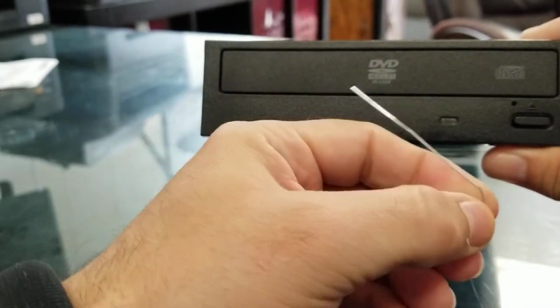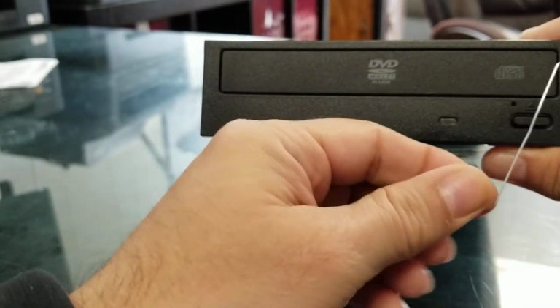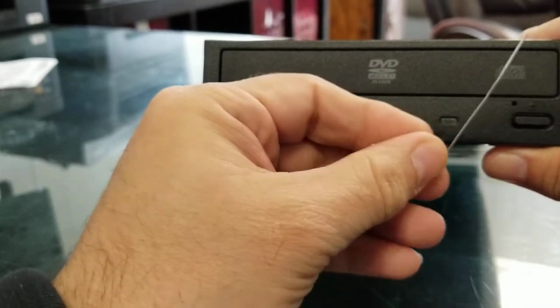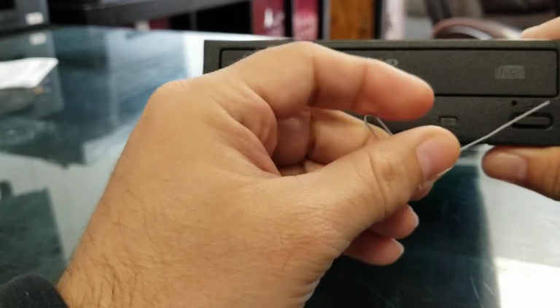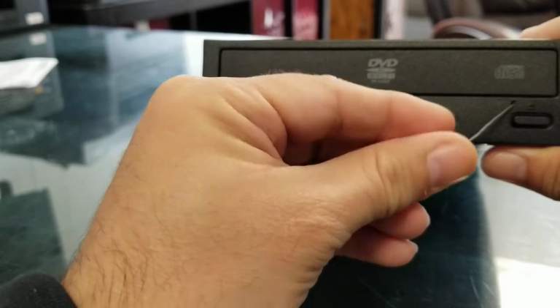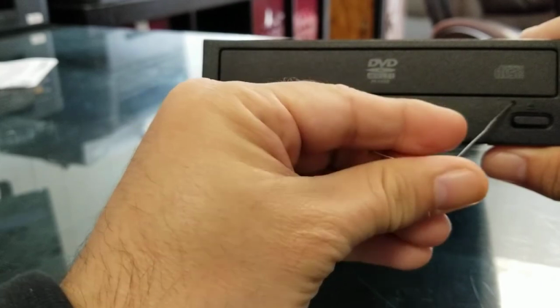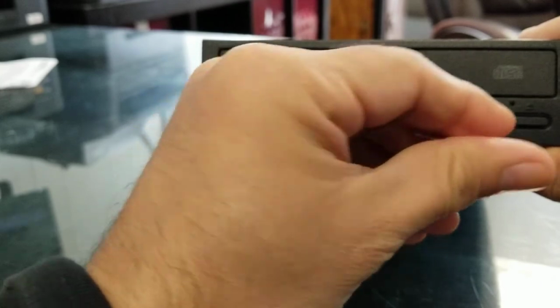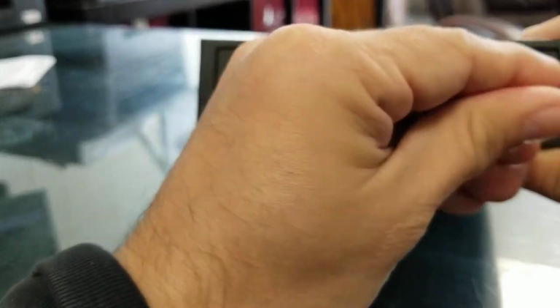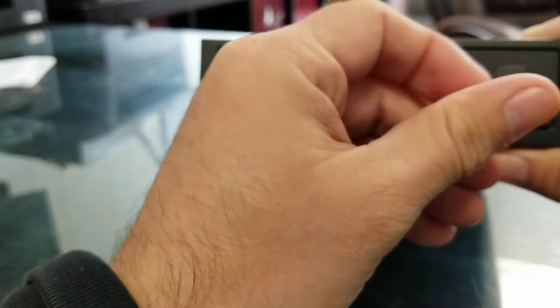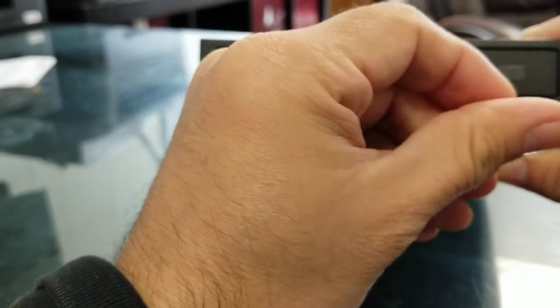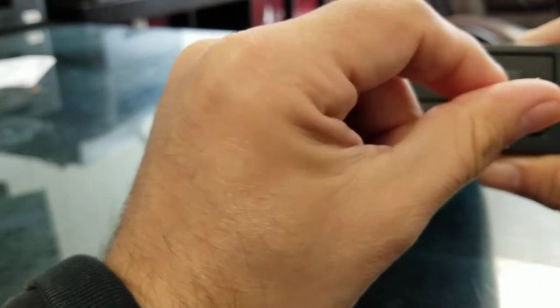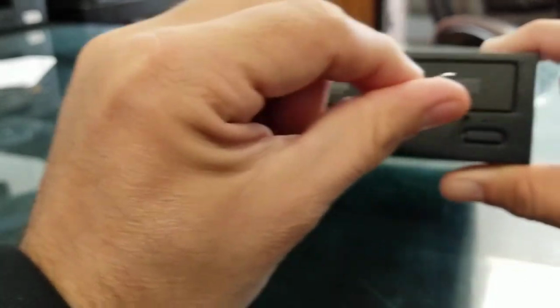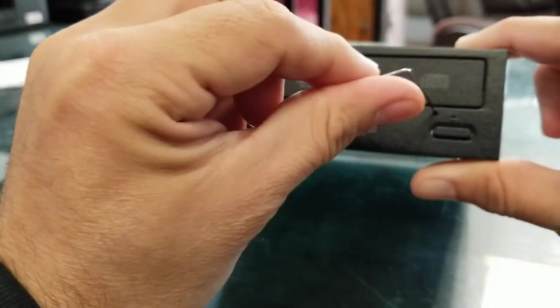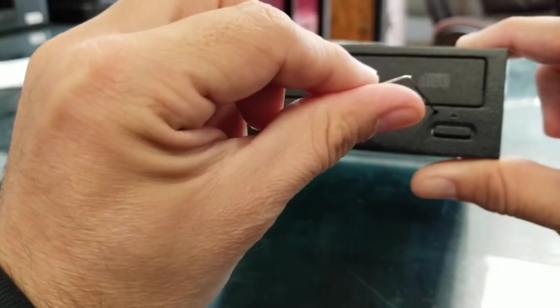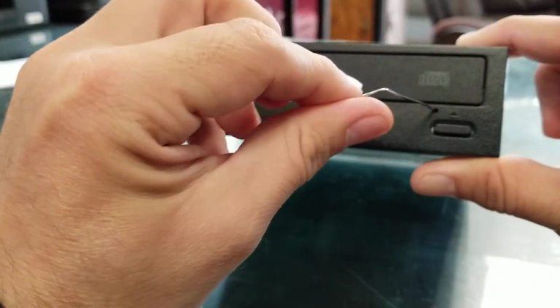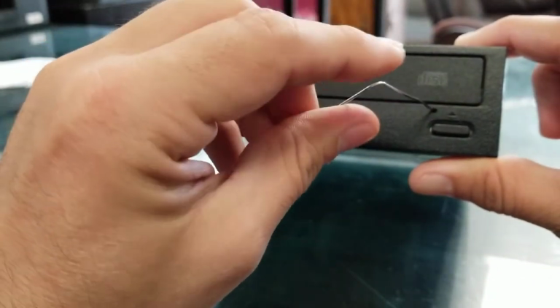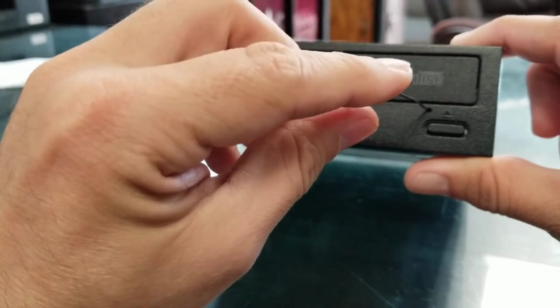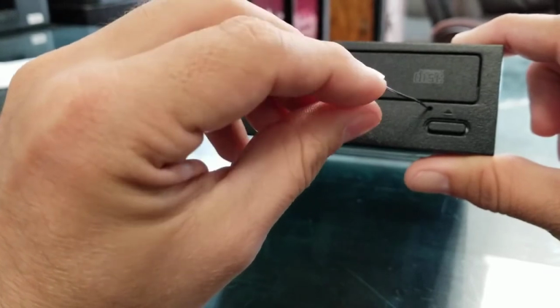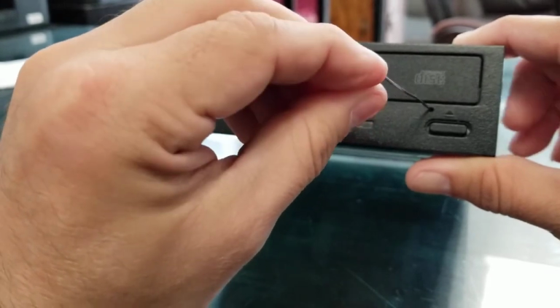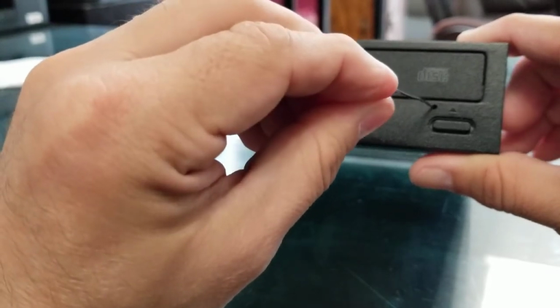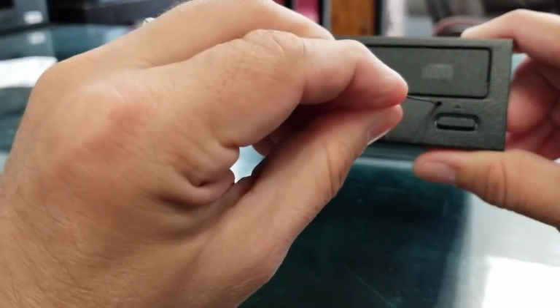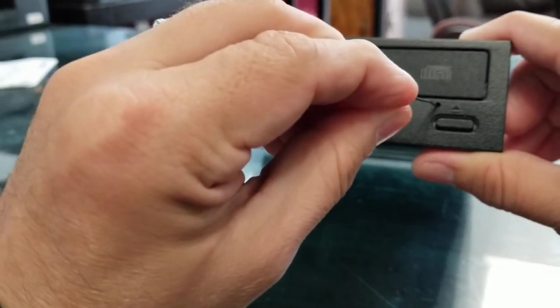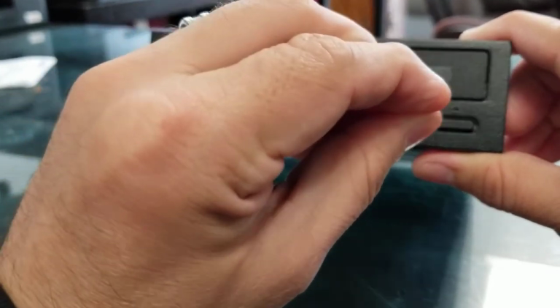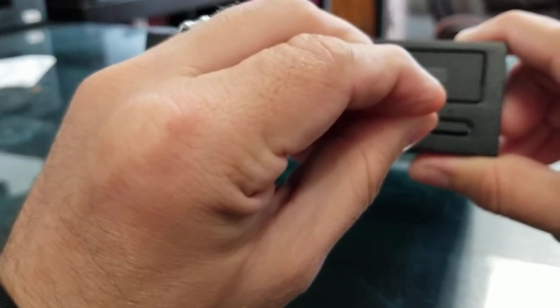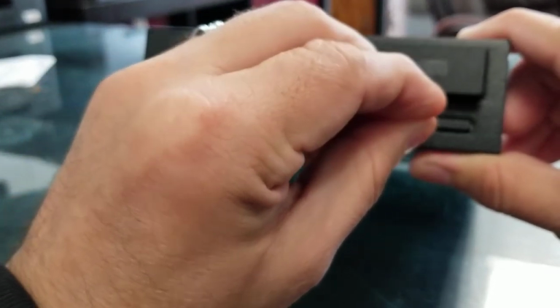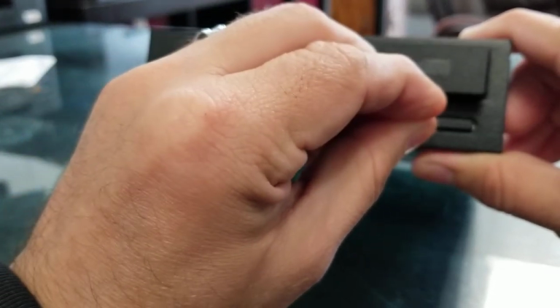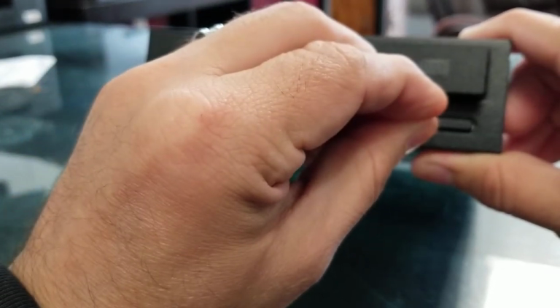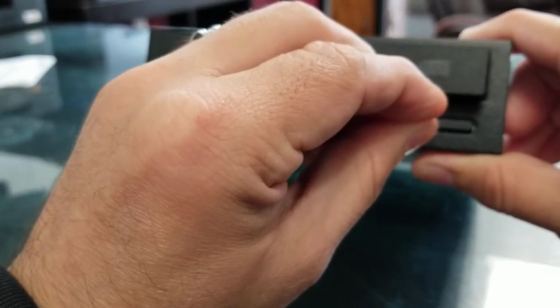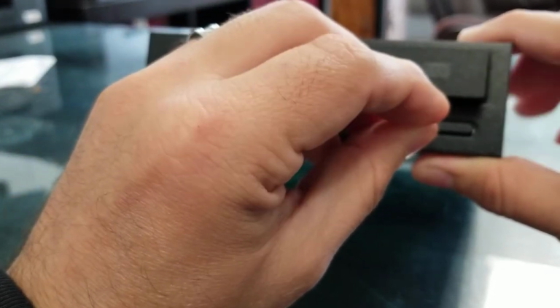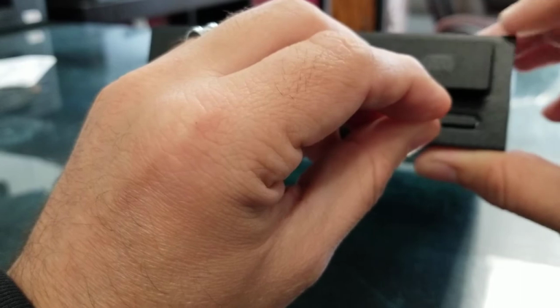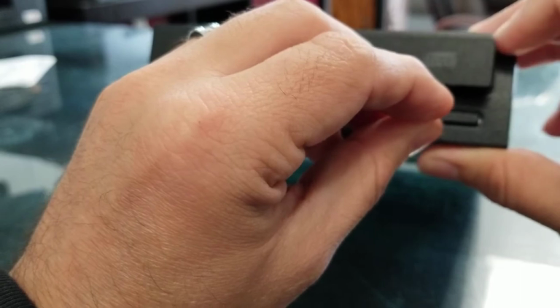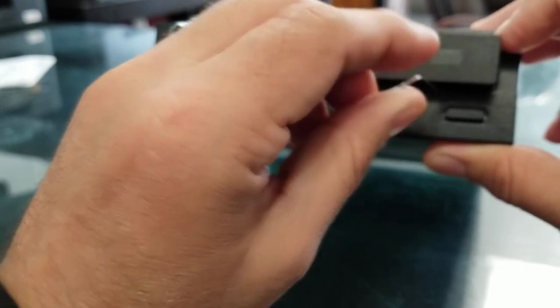Straighten out the paper clip, then just put it inside that hole right there and push. When you push, it opens.